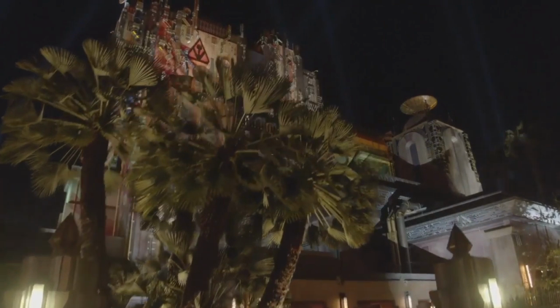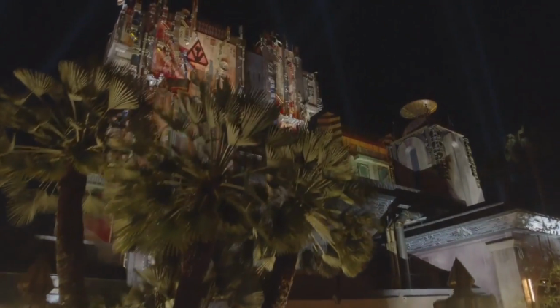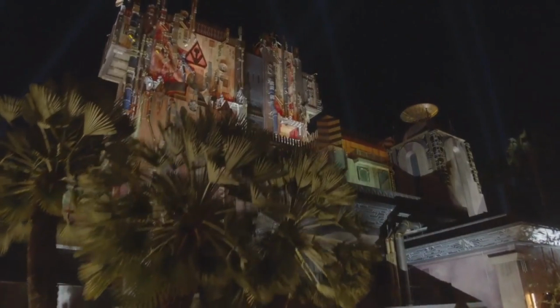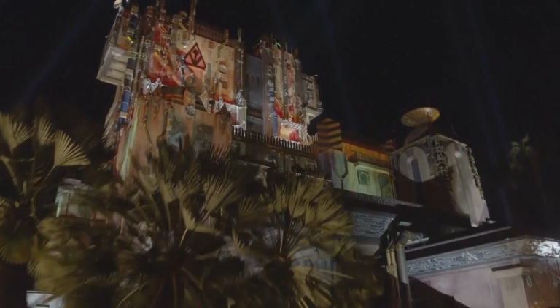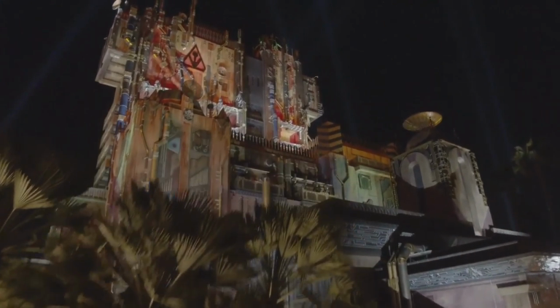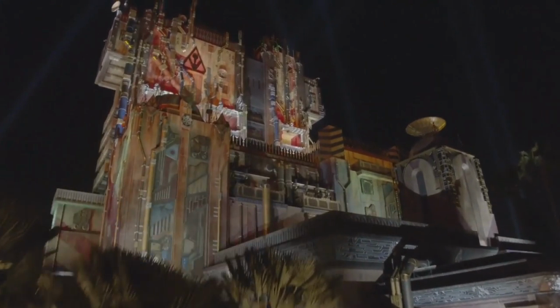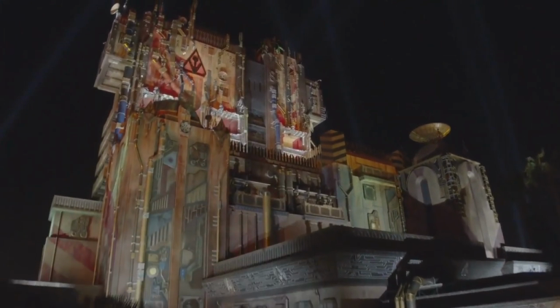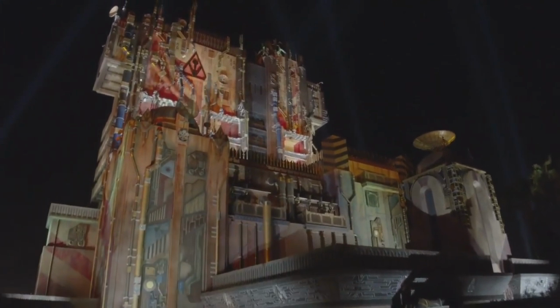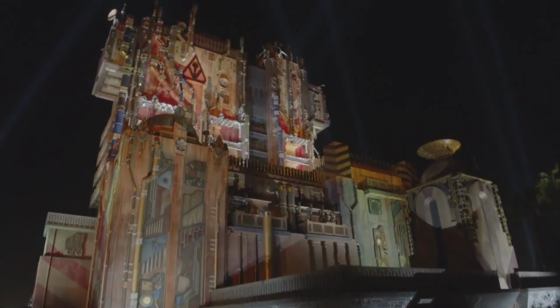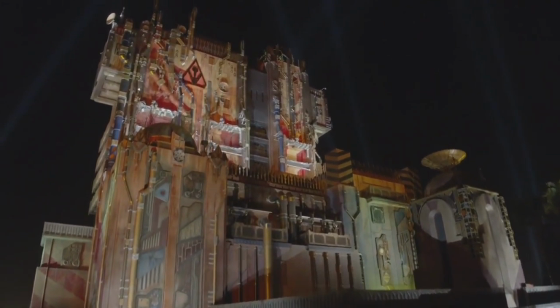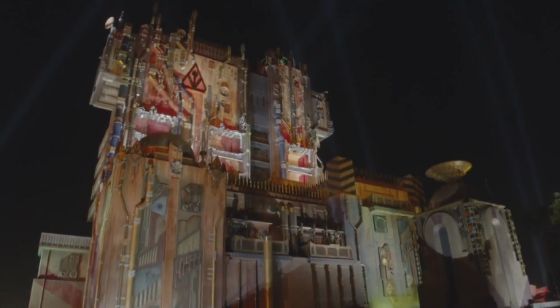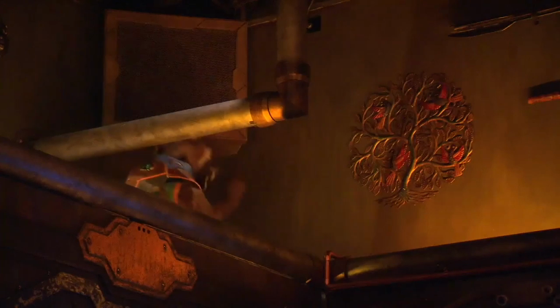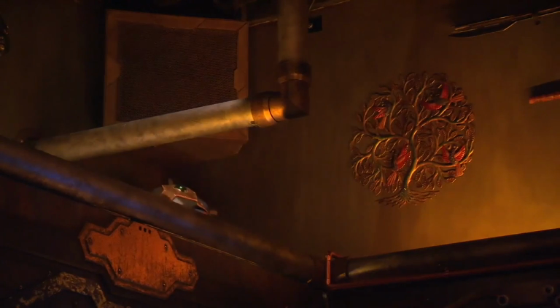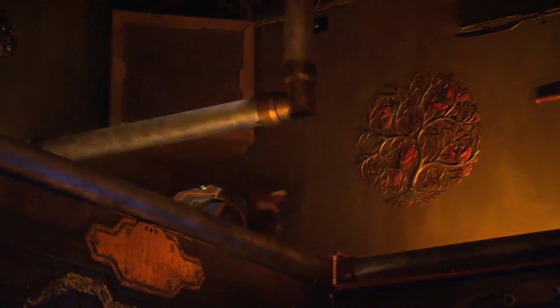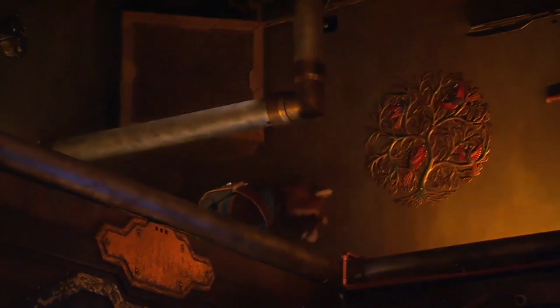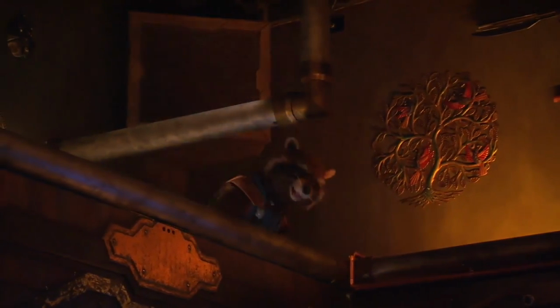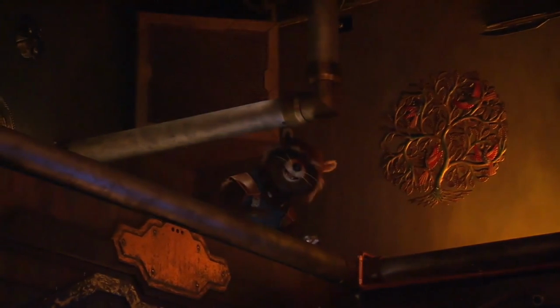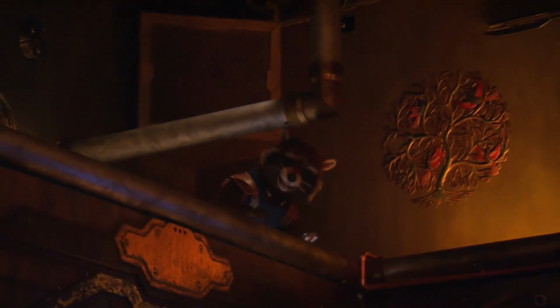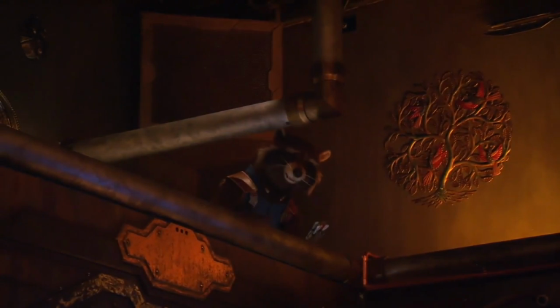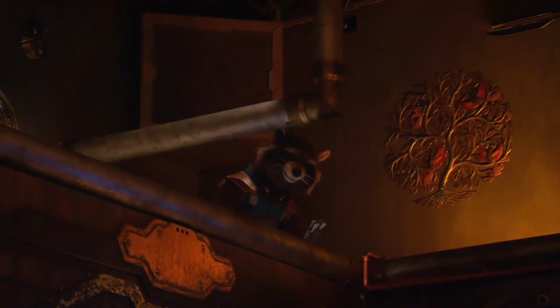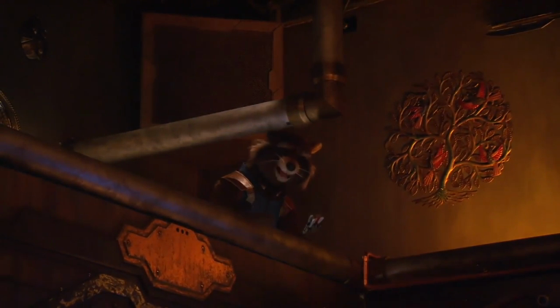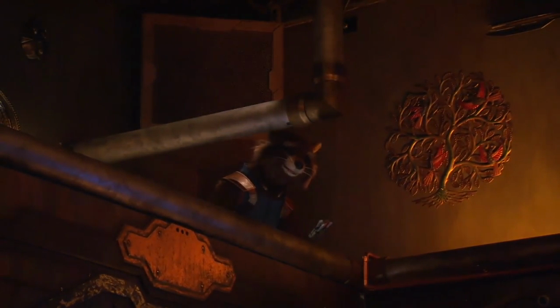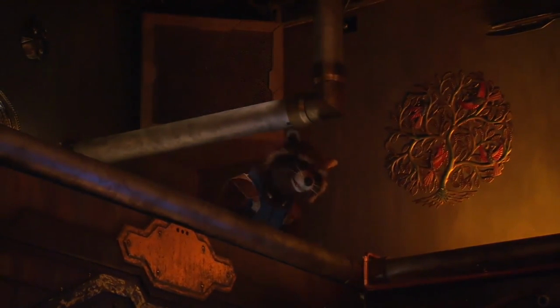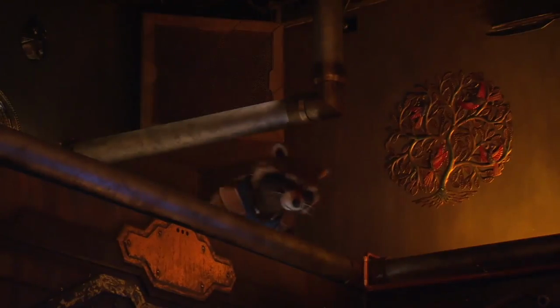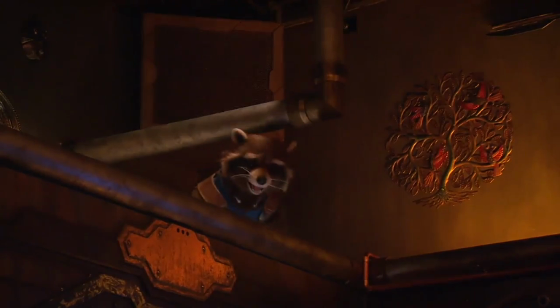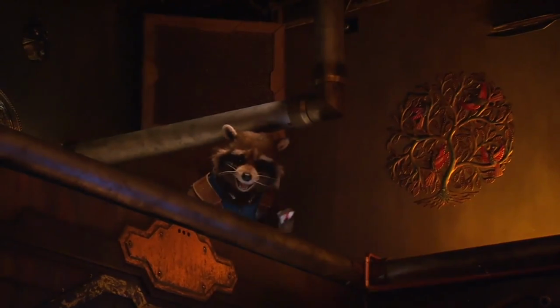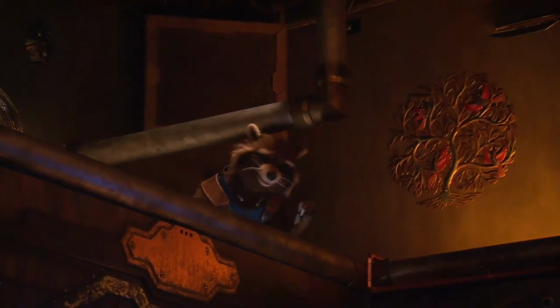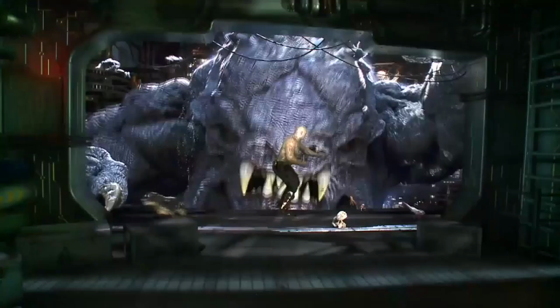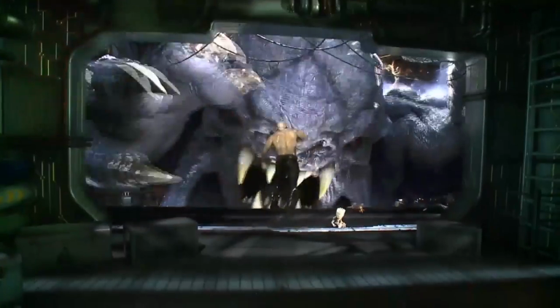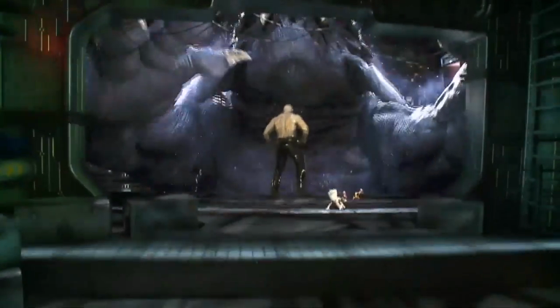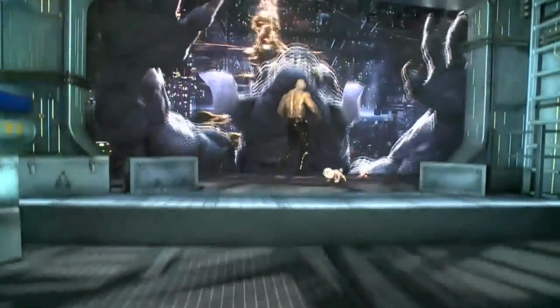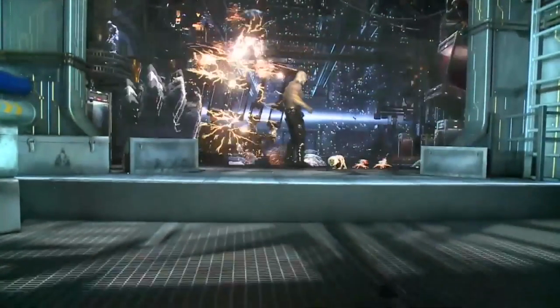In May of 2017, Disney's California Adventure opened Guardians of the Galaxy Mission Breakout, a thrilling retrofit of the park's former Tower of Terror drop ride, as the first step to introducing the Marvel Universe to the park.